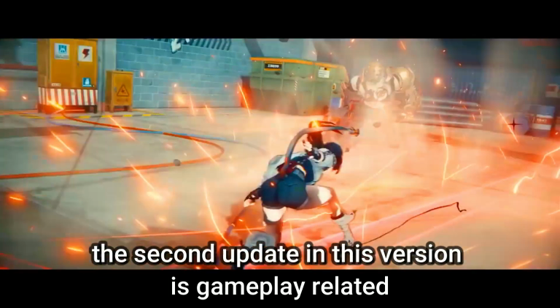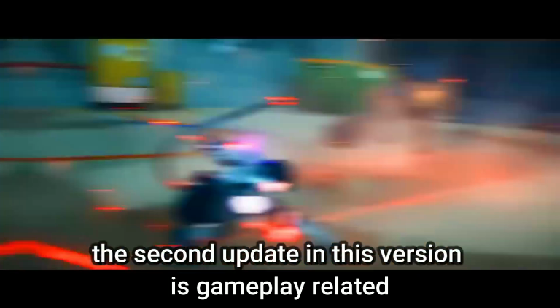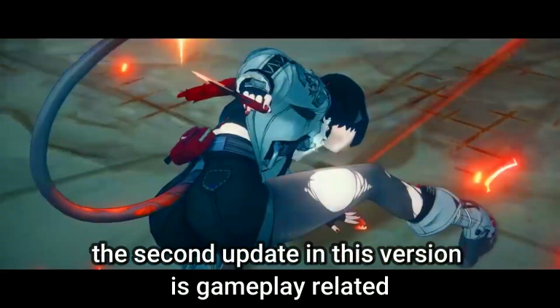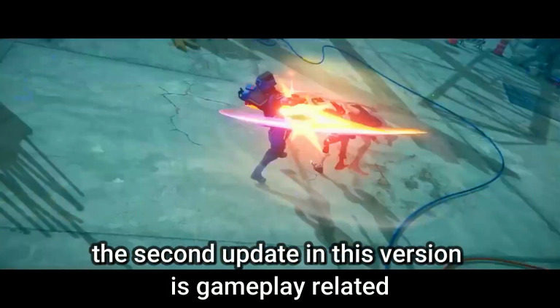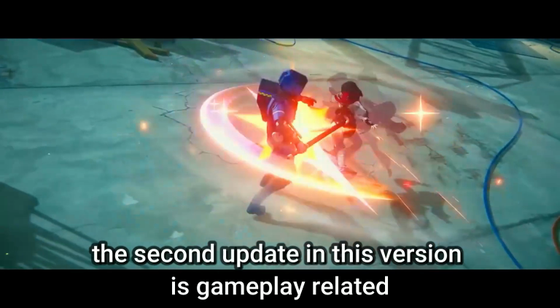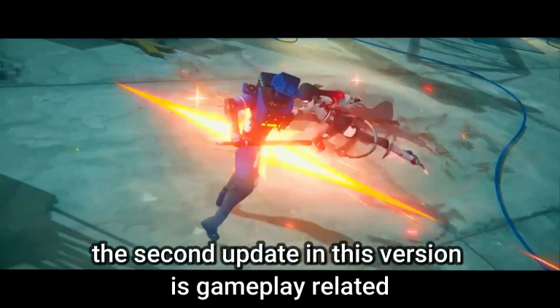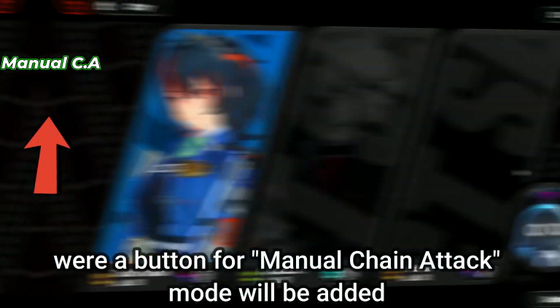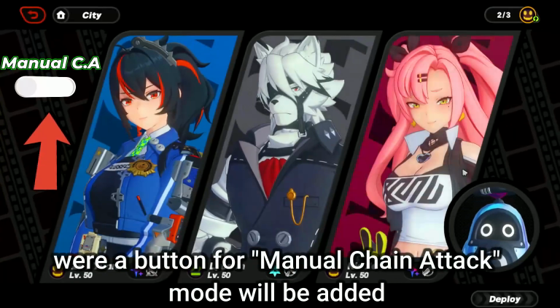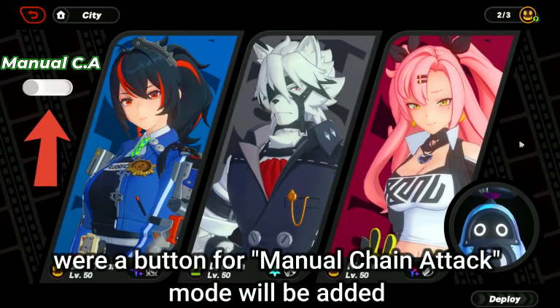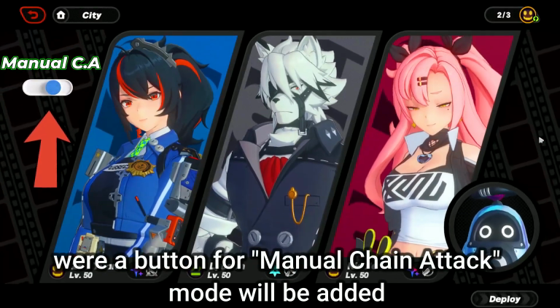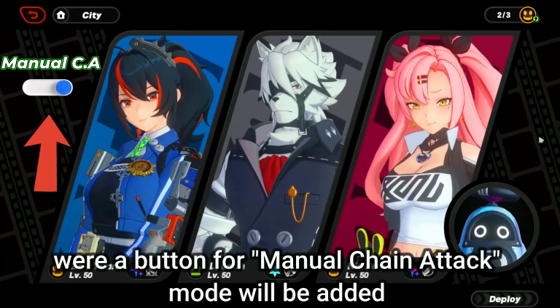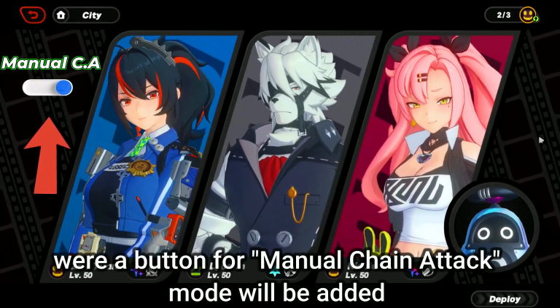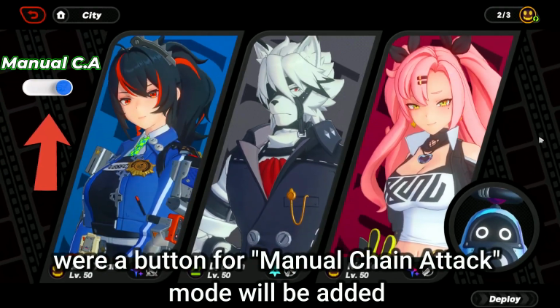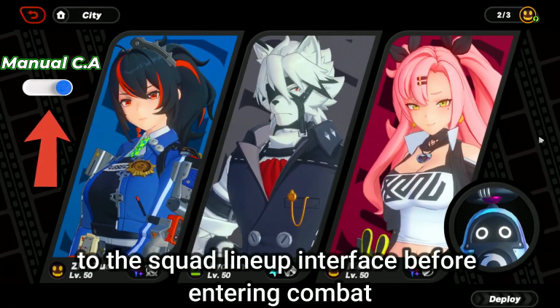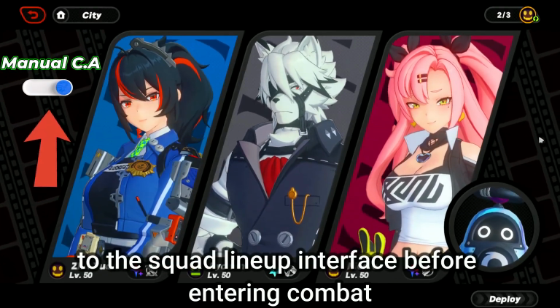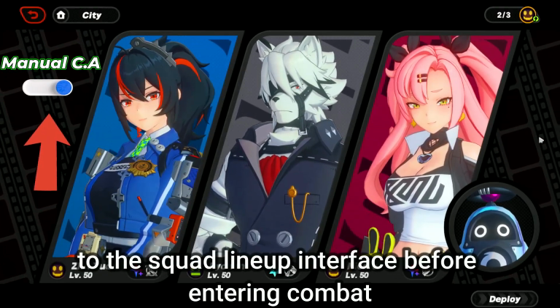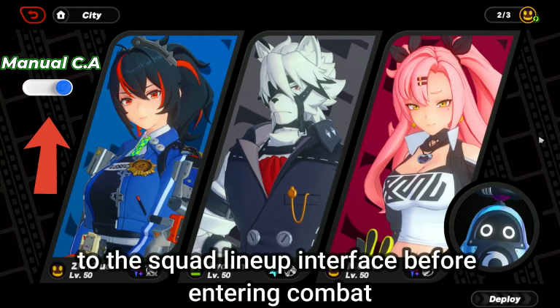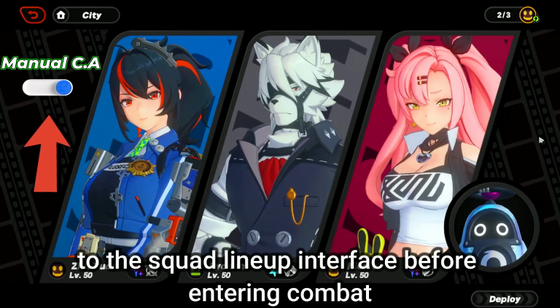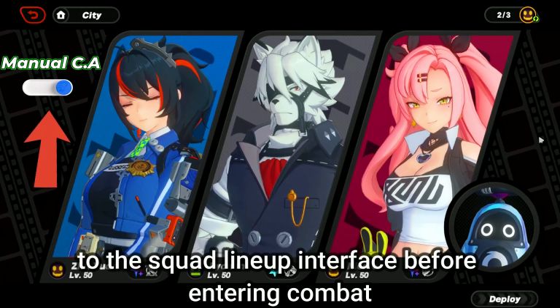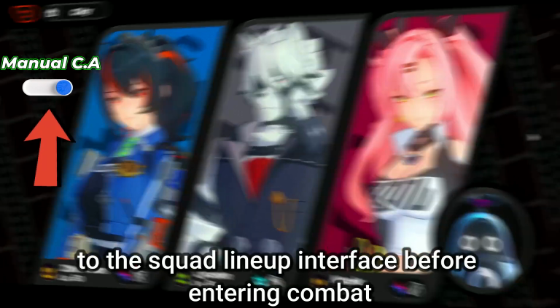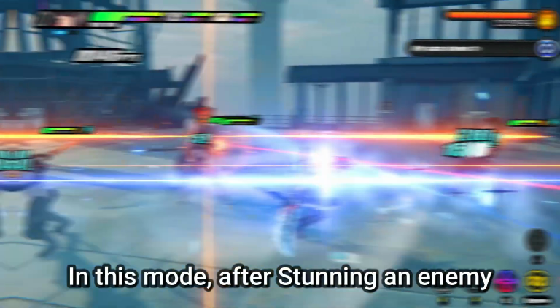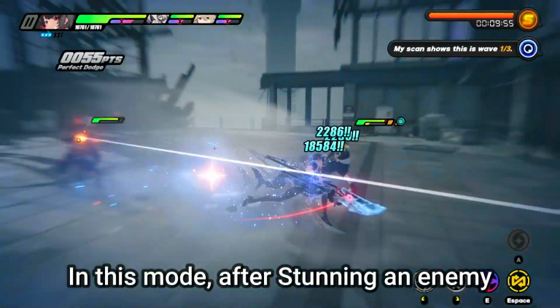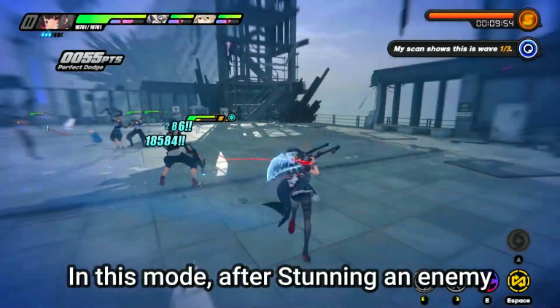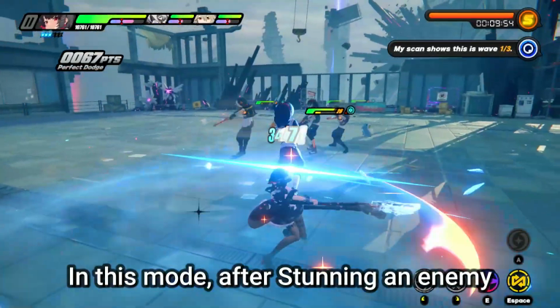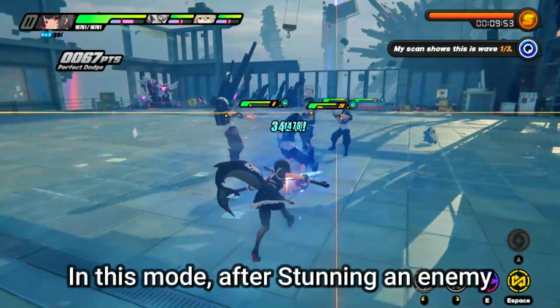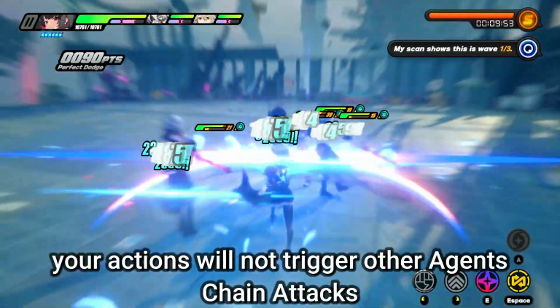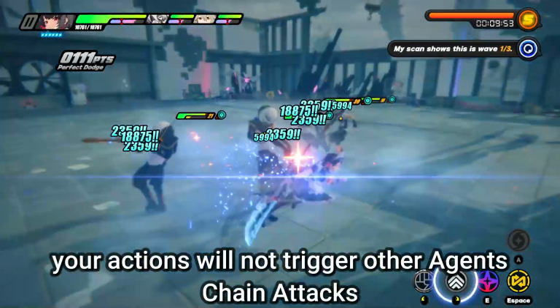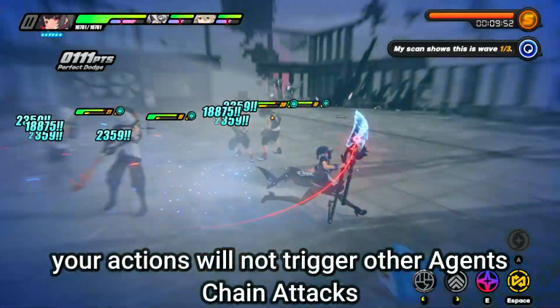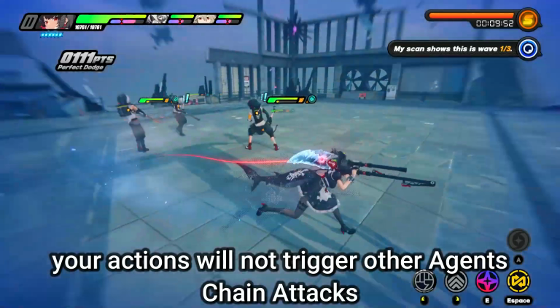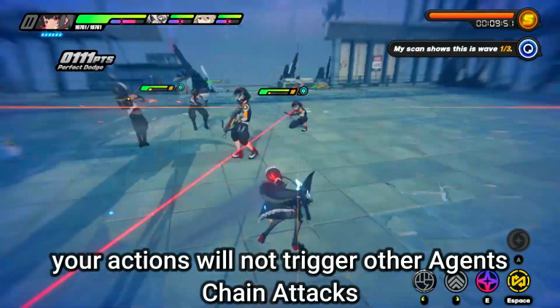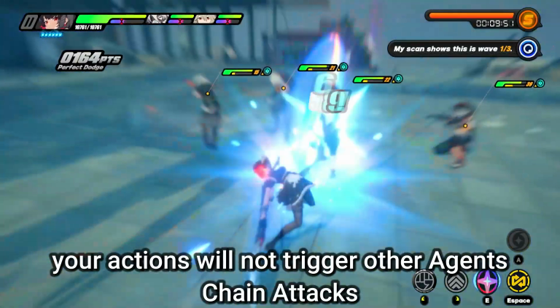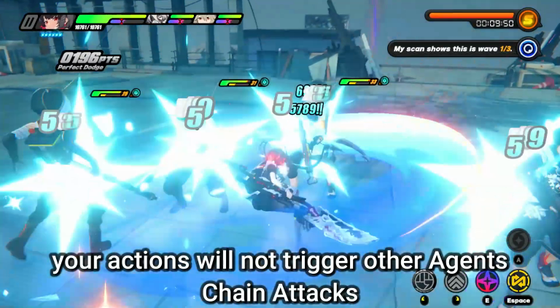The second update in this version is gameplay related, where a button for manual chain attack mode will be added to the squad lineup interface before entering combat. In this mode, after stunning an enemy, your actions will not trigger other agents' chain attacks.